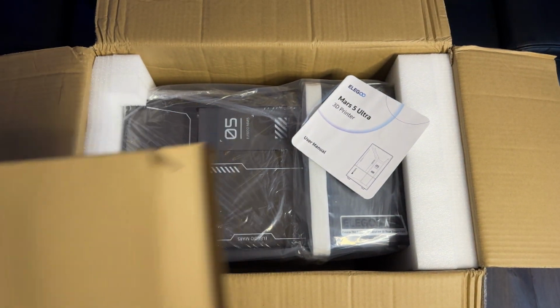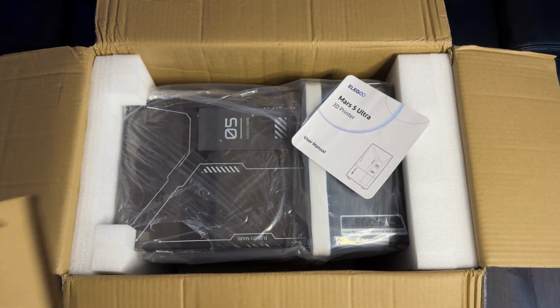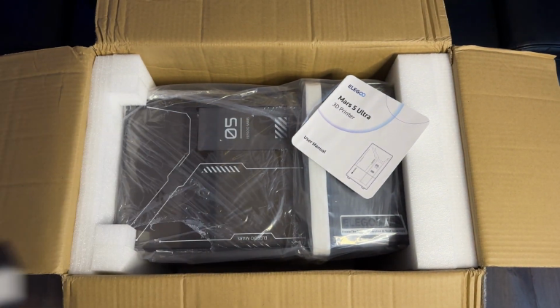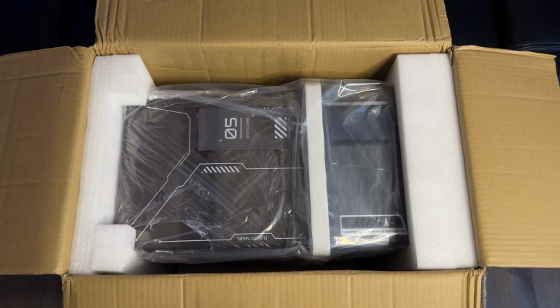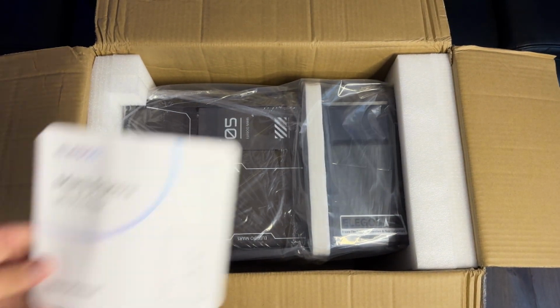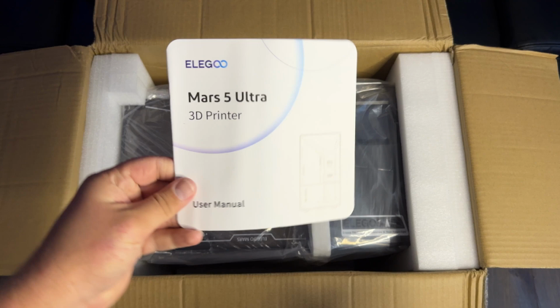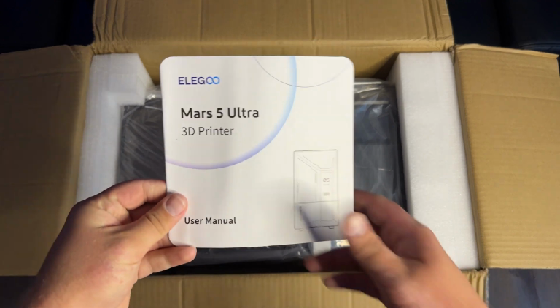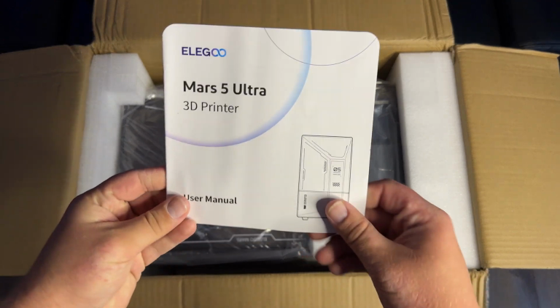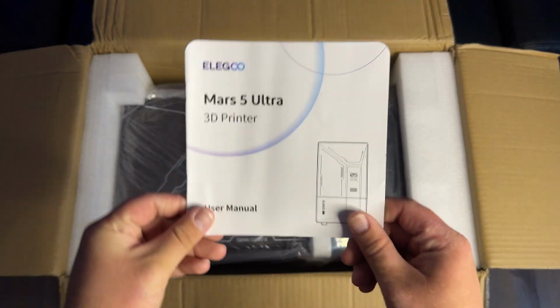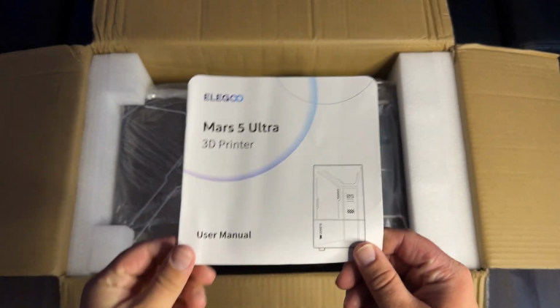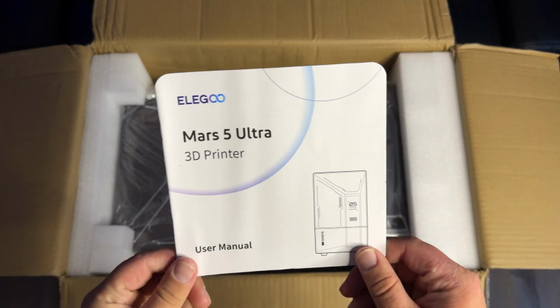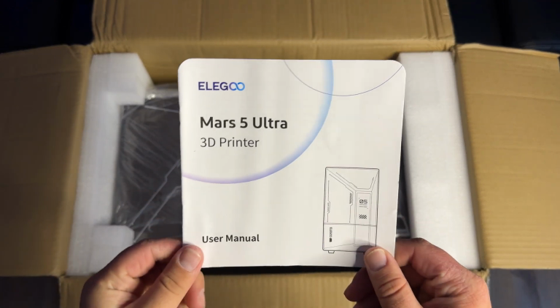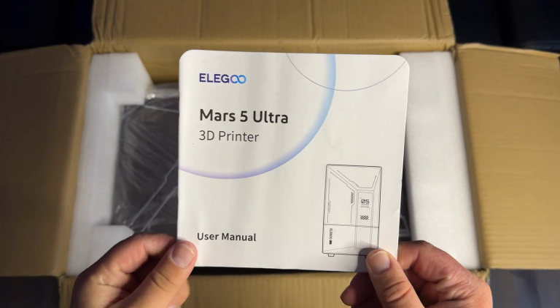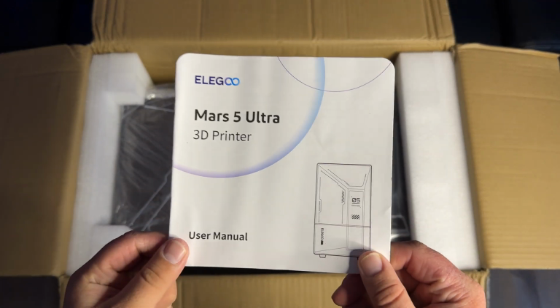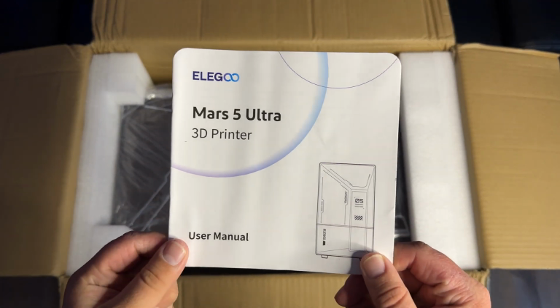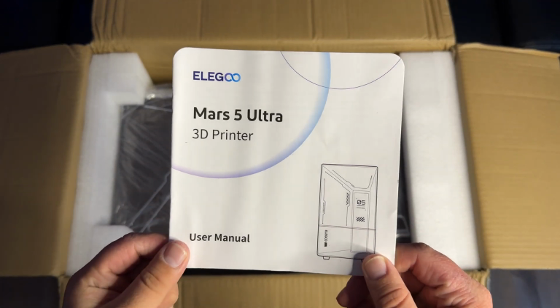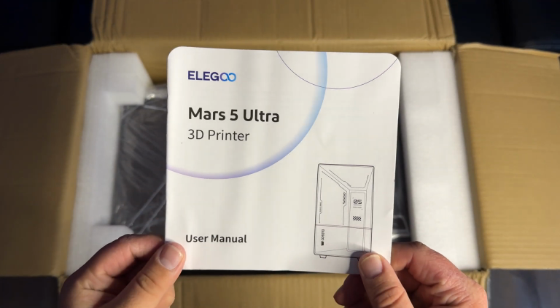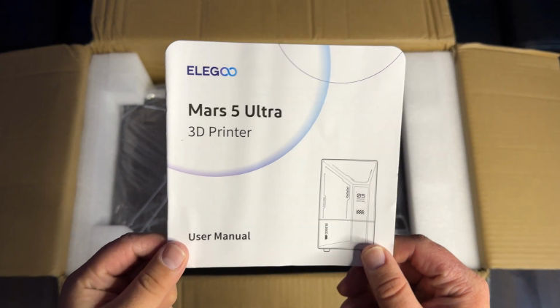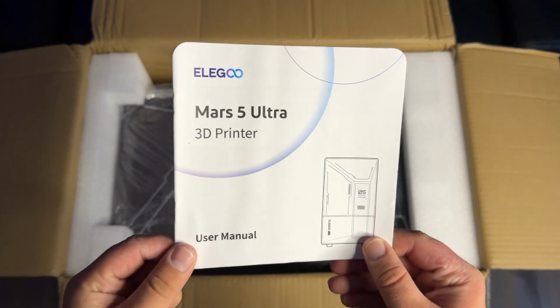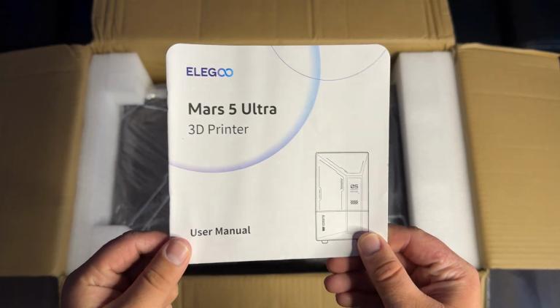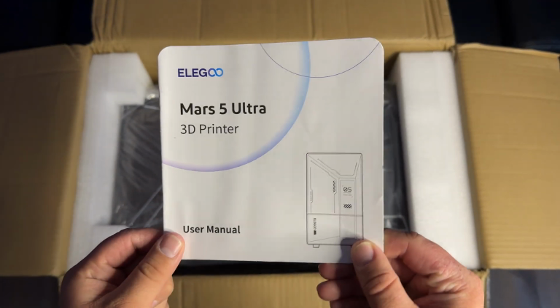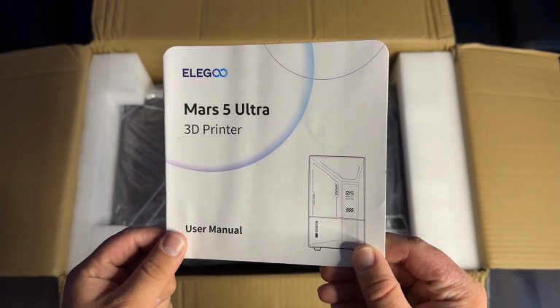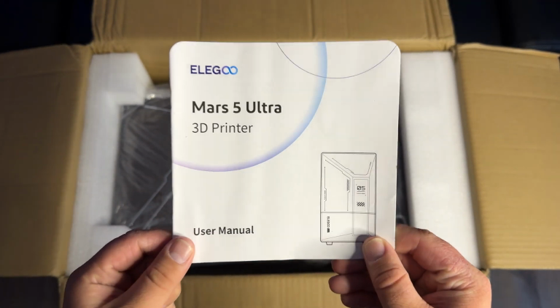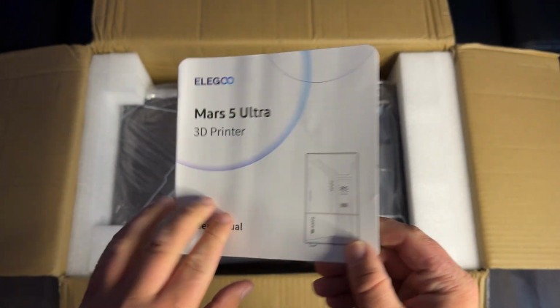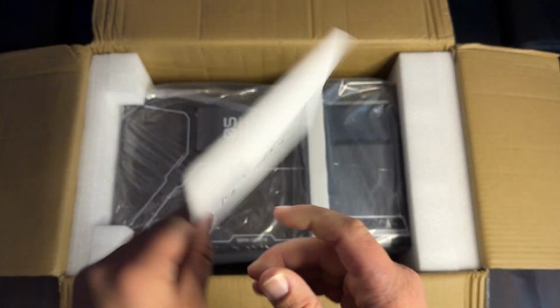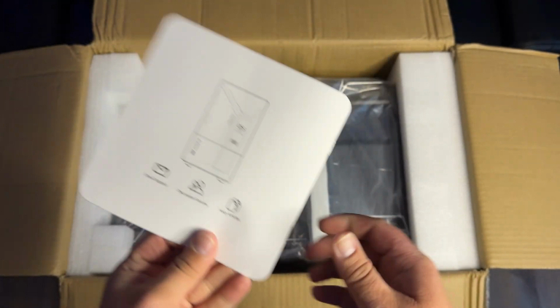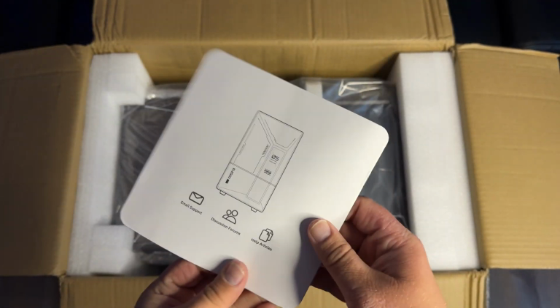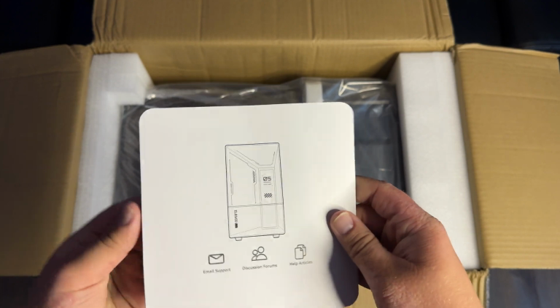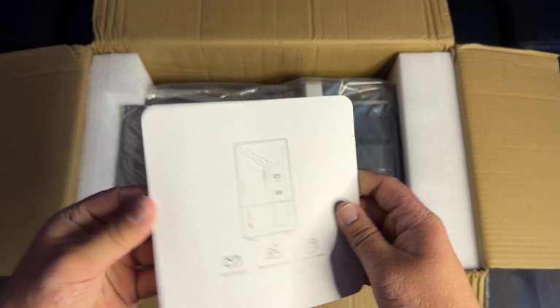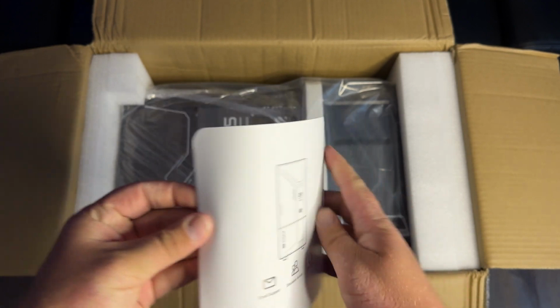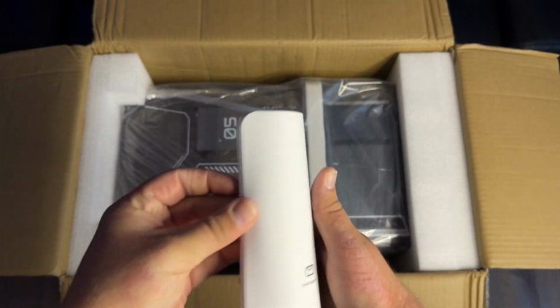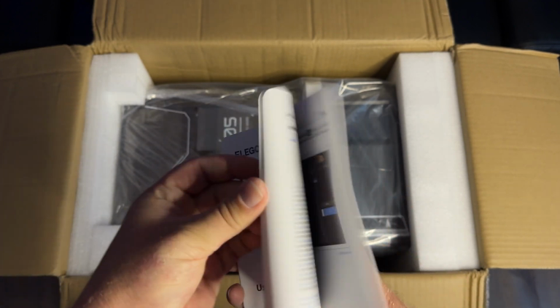We also have the user manual, which tells you how to set up the printer, how to set up the networking features, and everything else that you need to know.